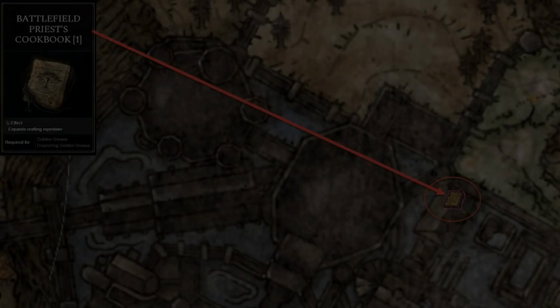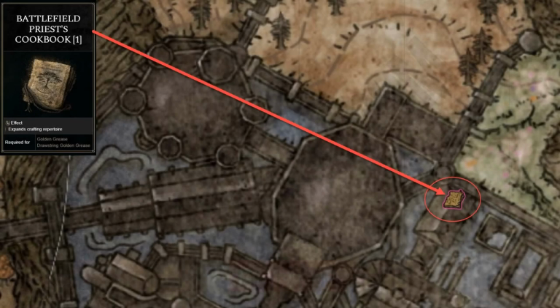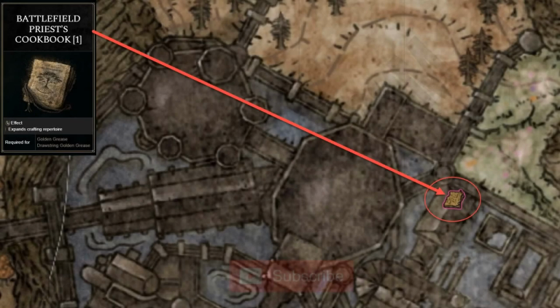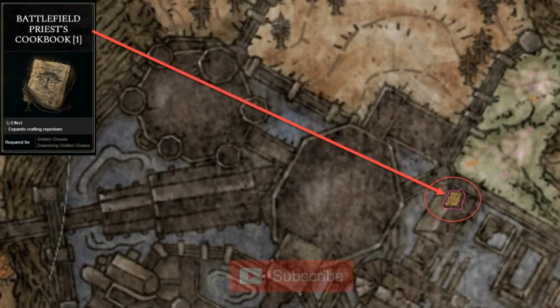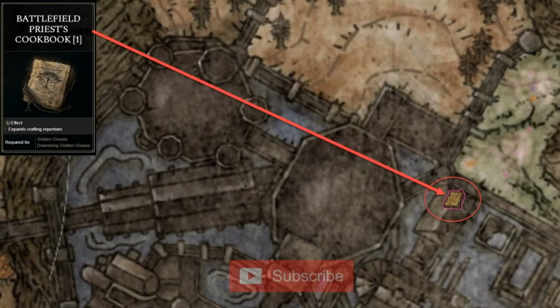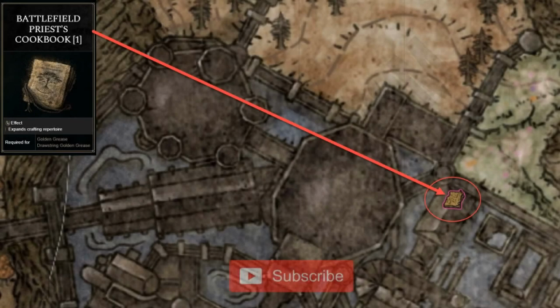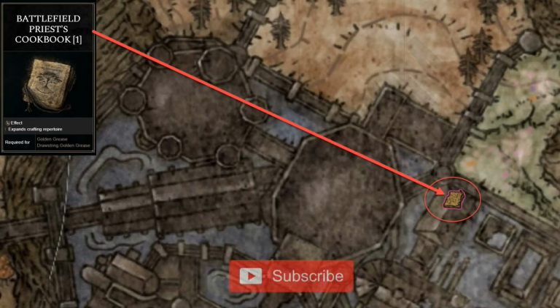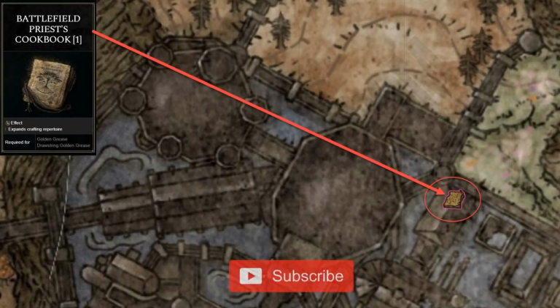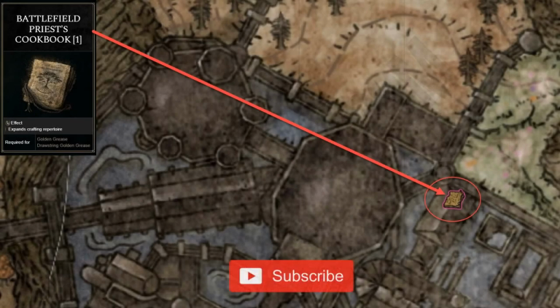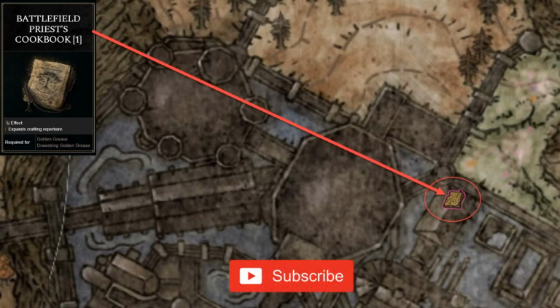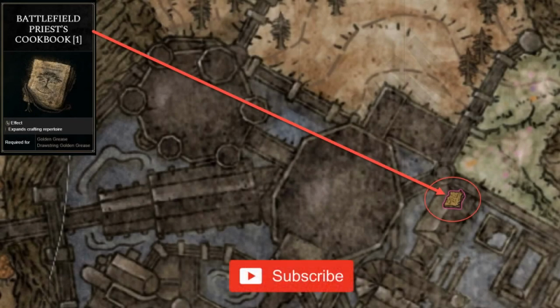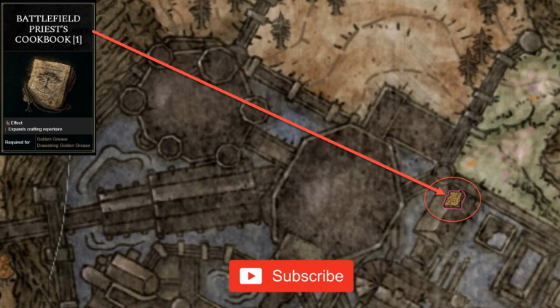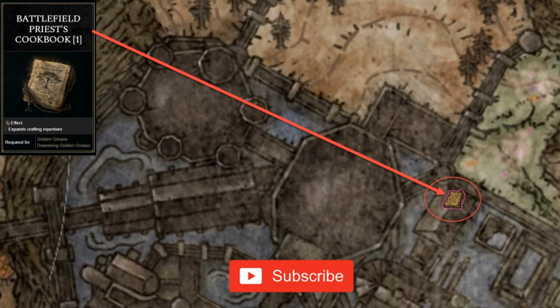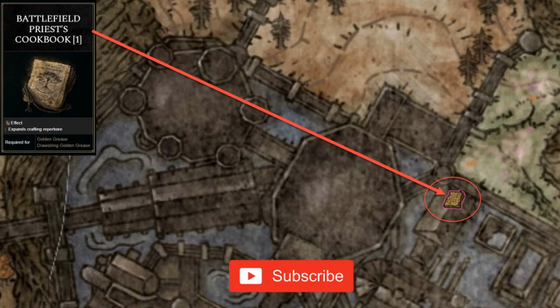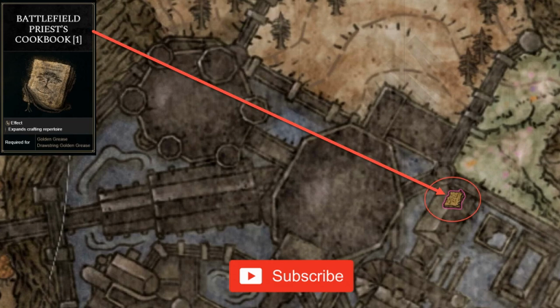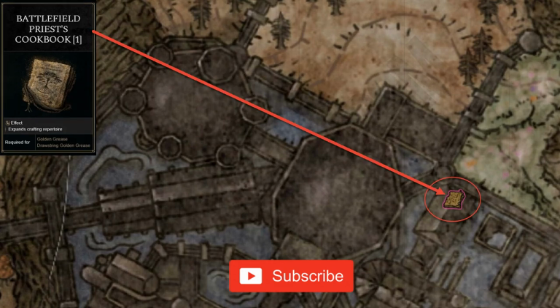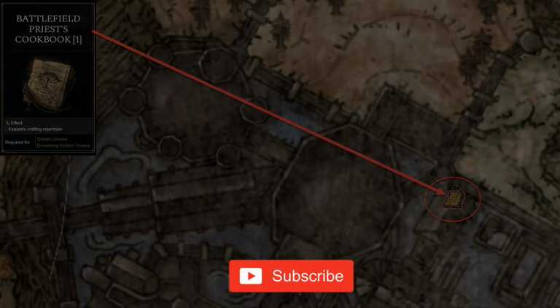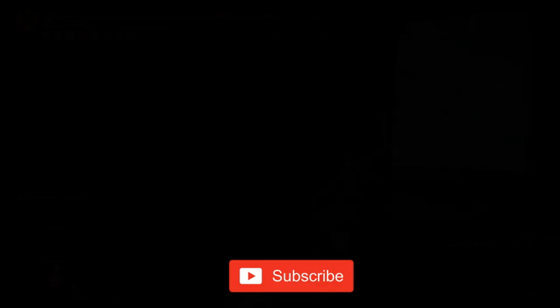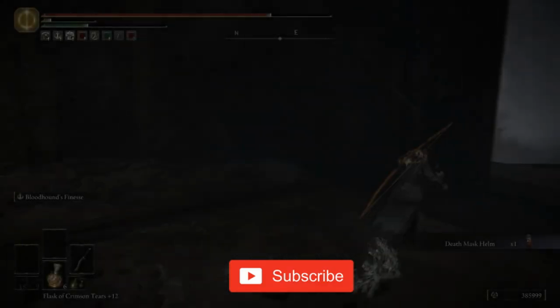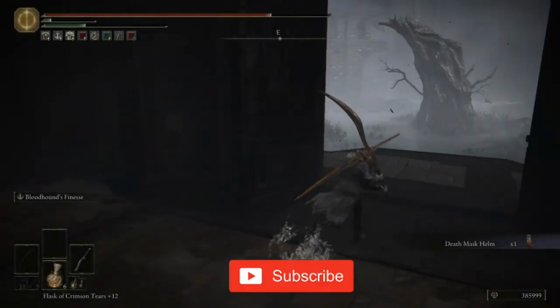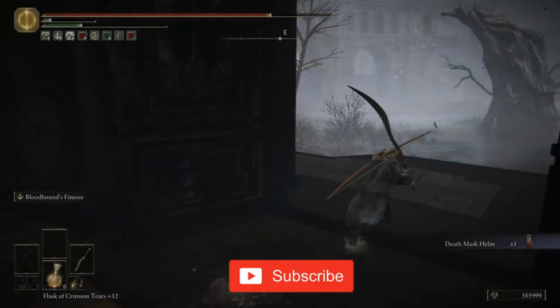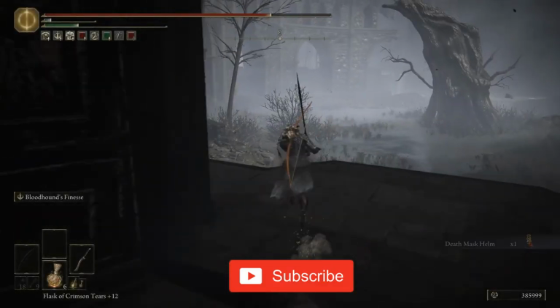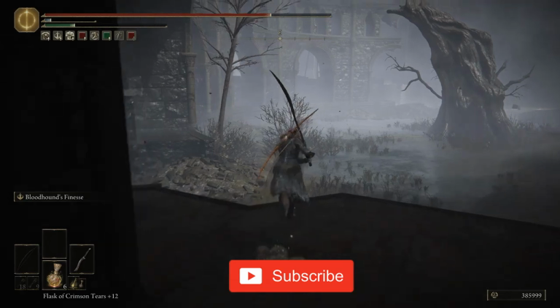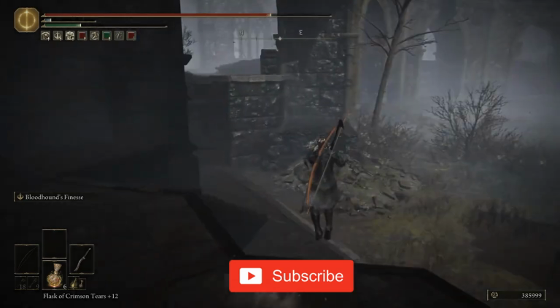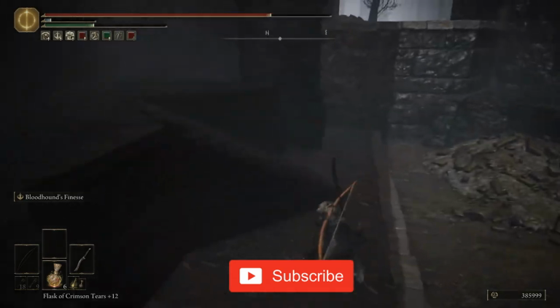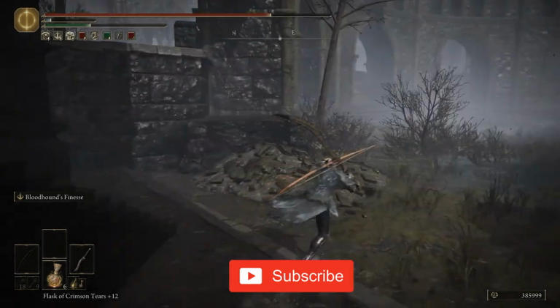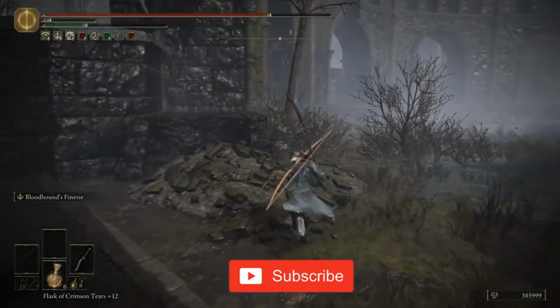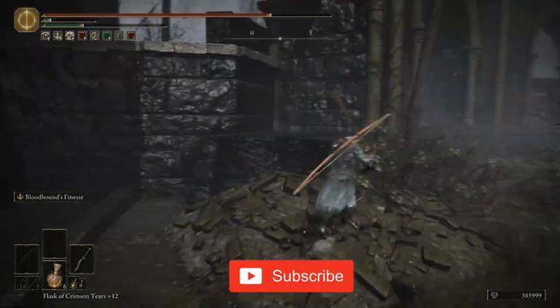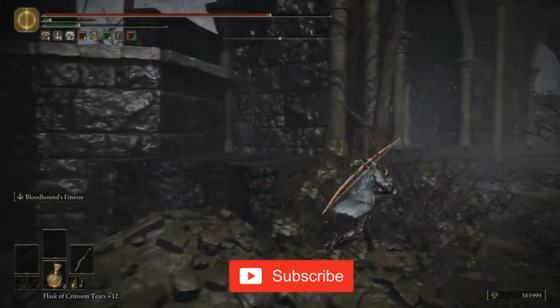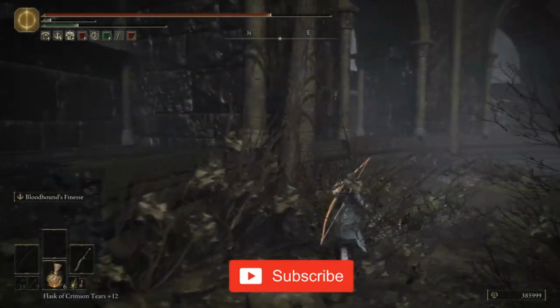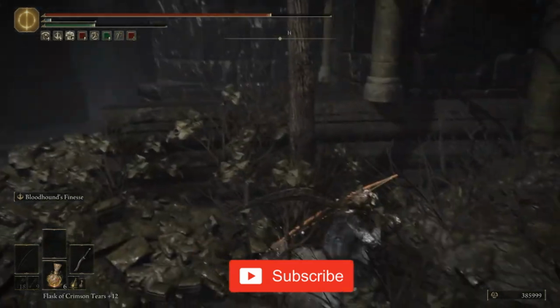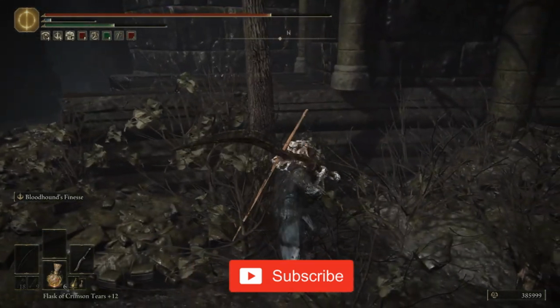The Battlefield Priest's Cookbook 1 can be found in Shadowkeep Church District. Facing the Queen Marika's statue from the front, take the right room and continue towards the stairs to reach the upper level in which this cookbook can be found.